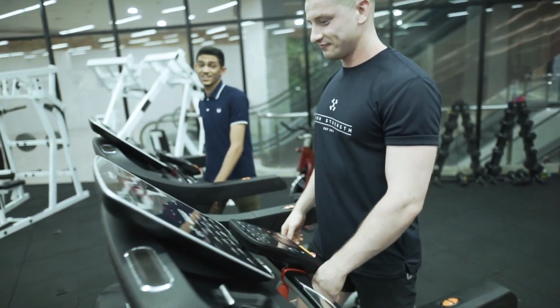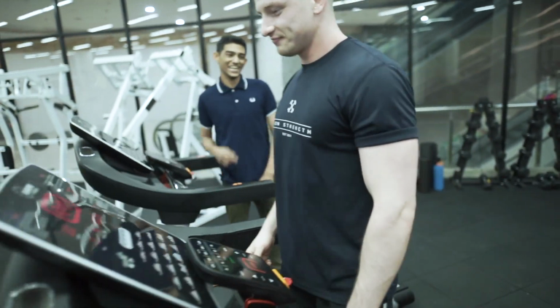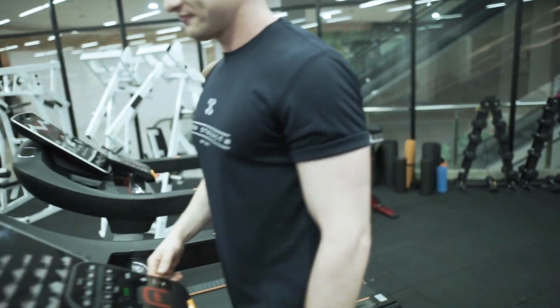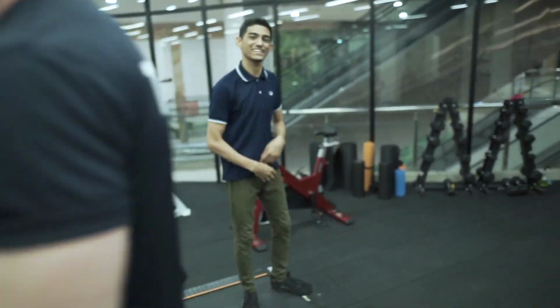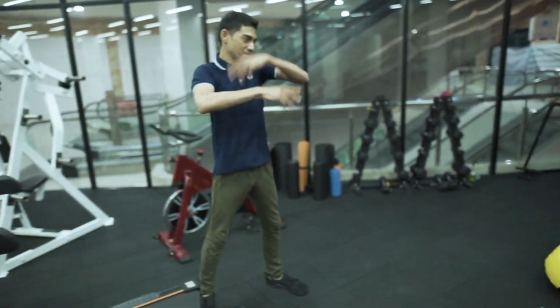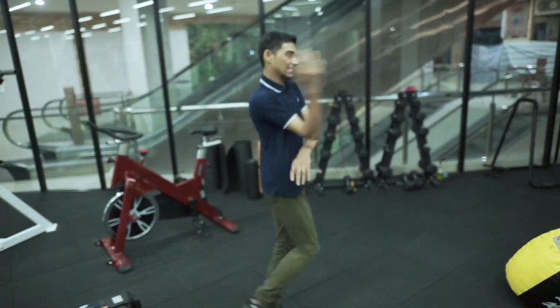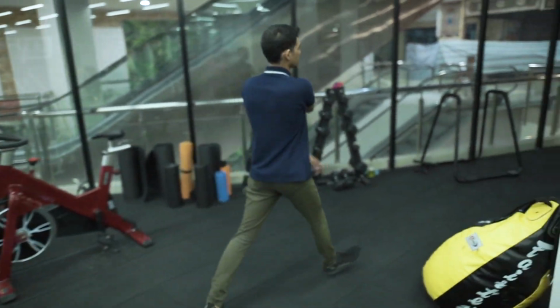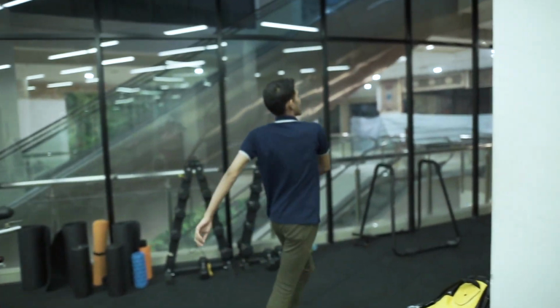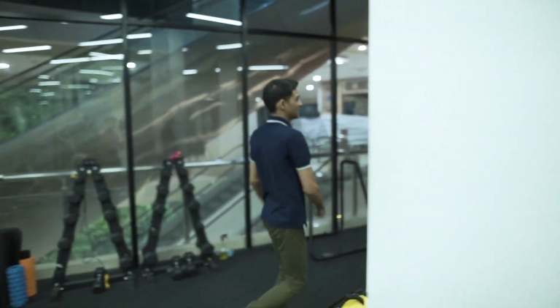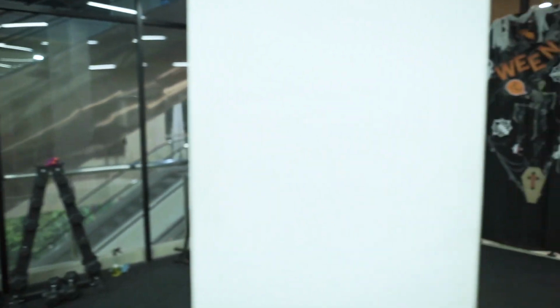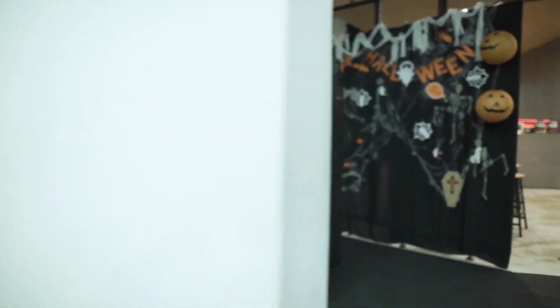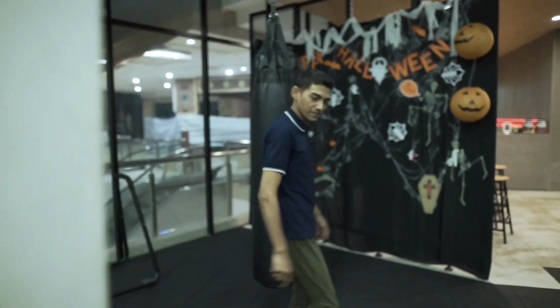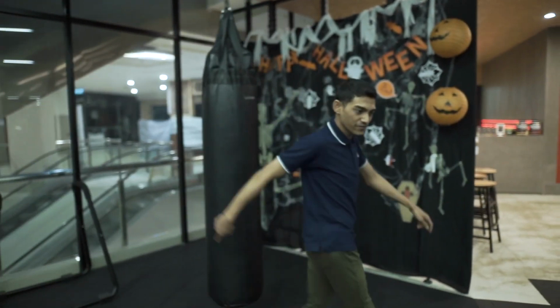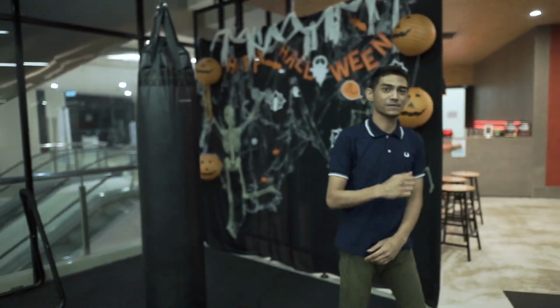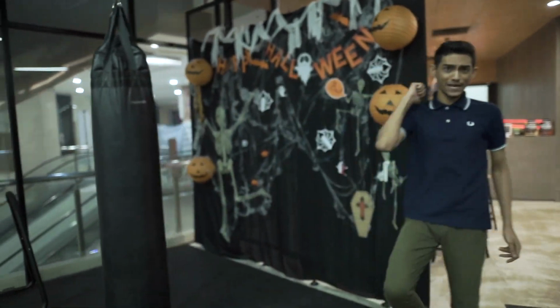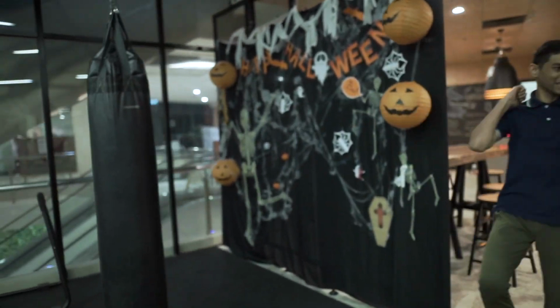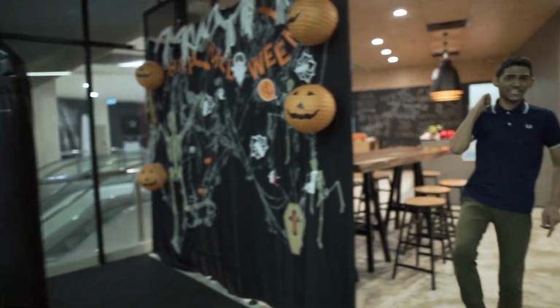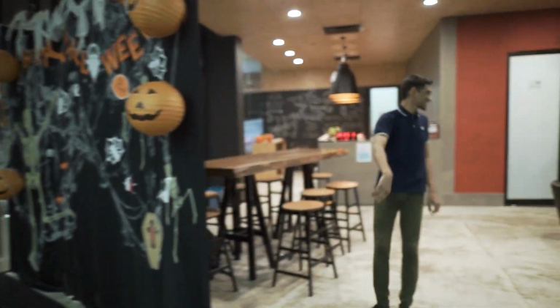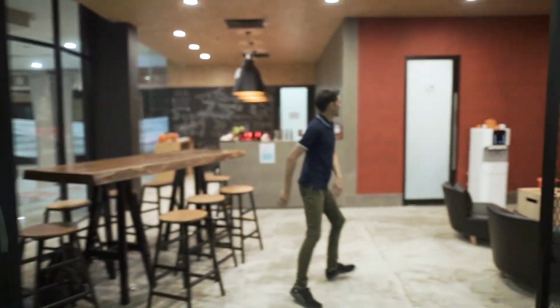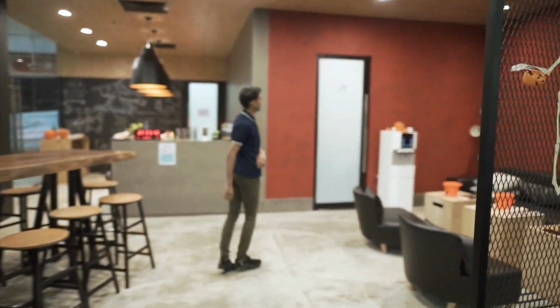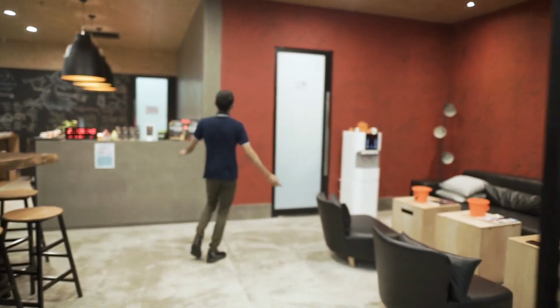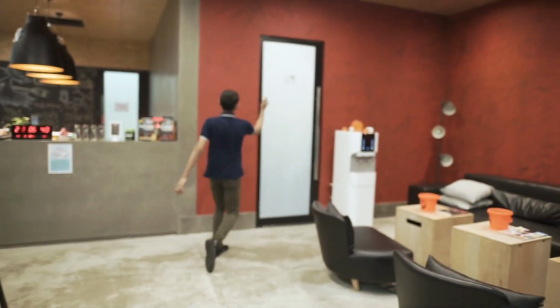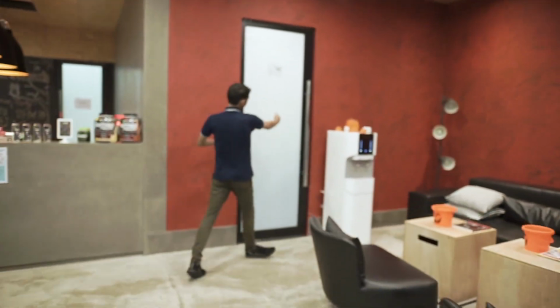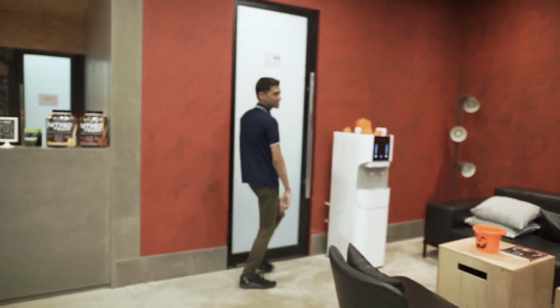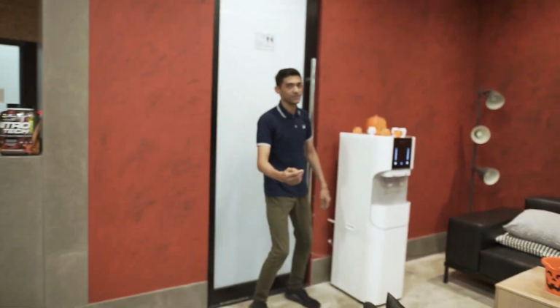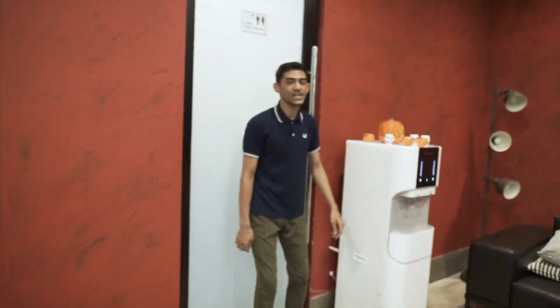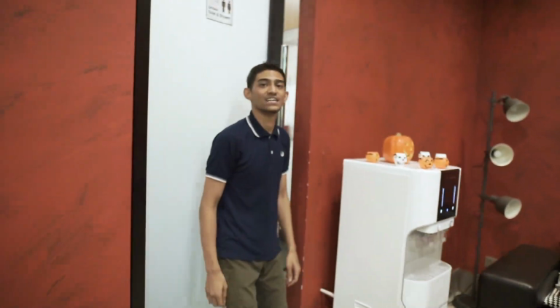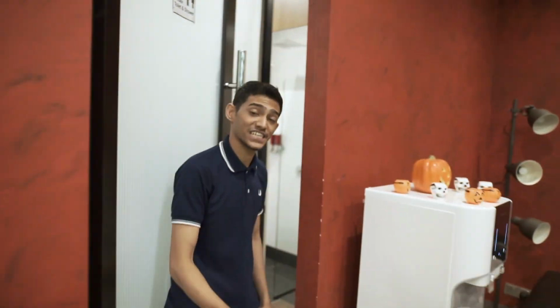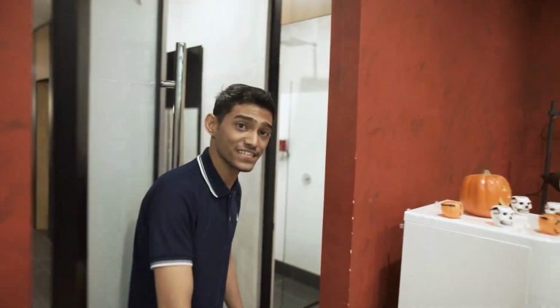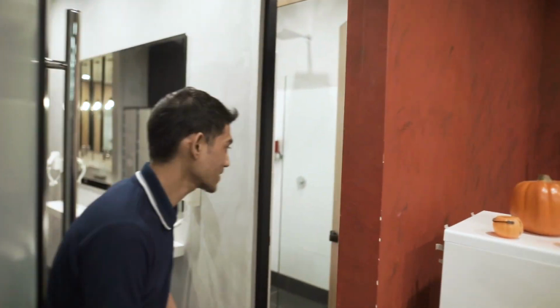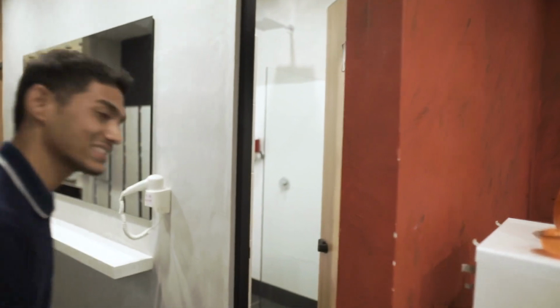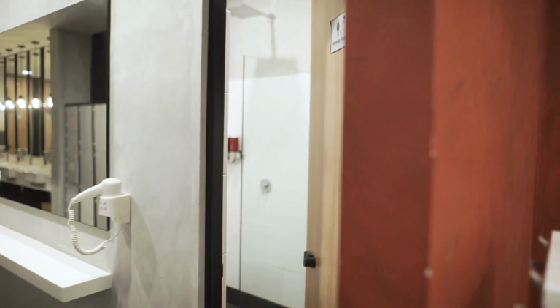Hey, thanks Mike. Let's follow me. Over here we've got the punching bag and the kicks.